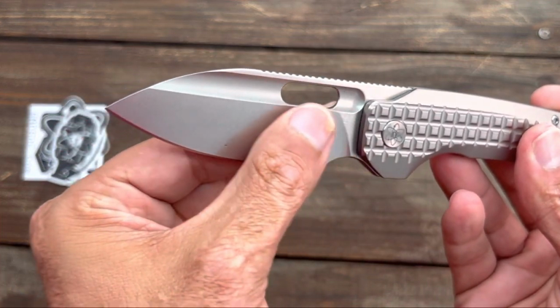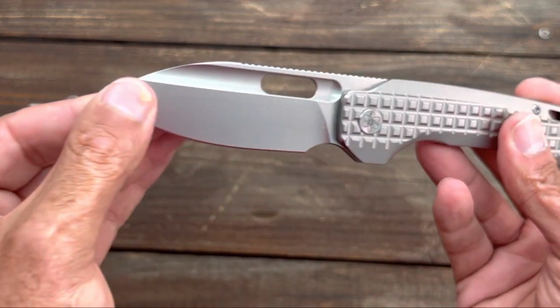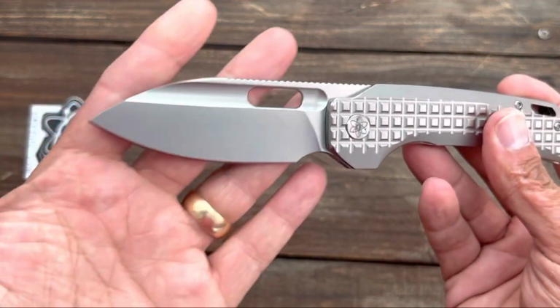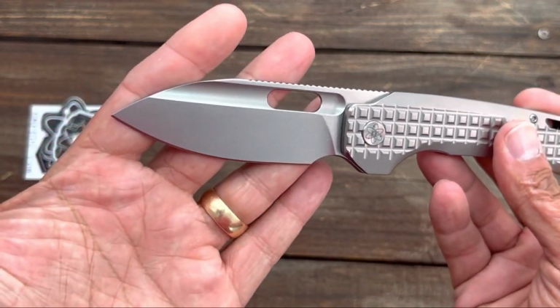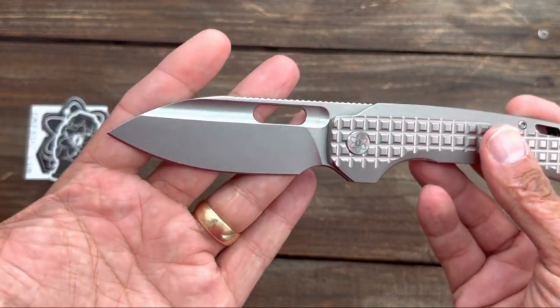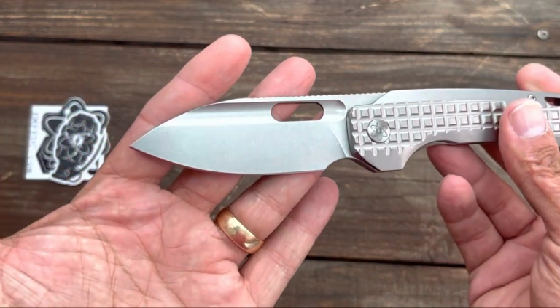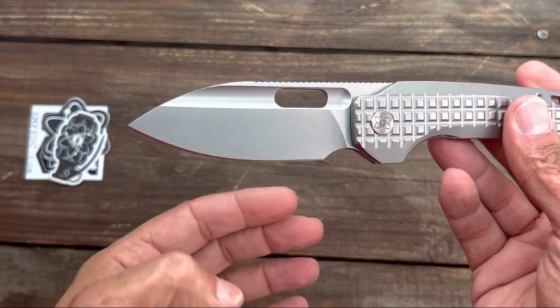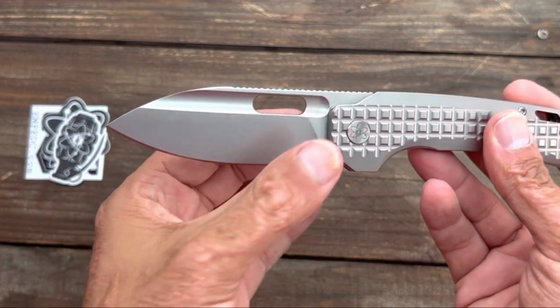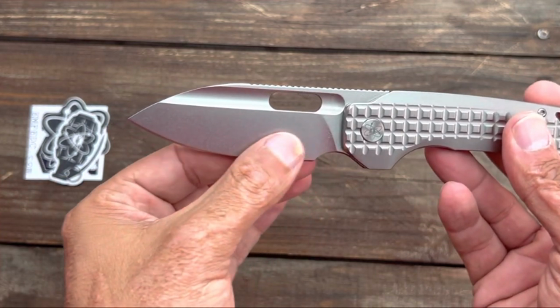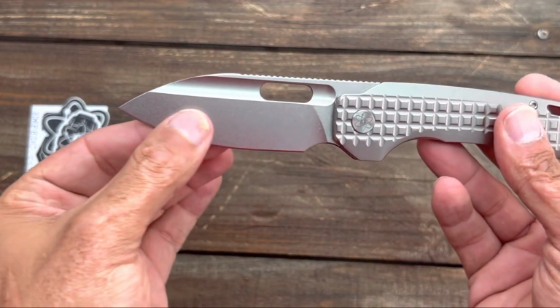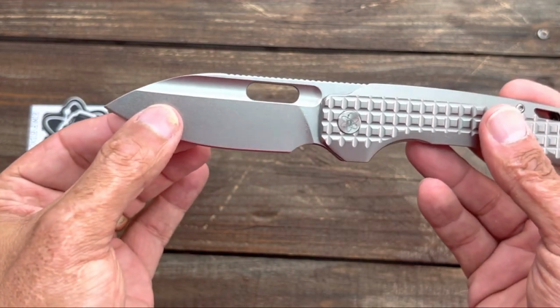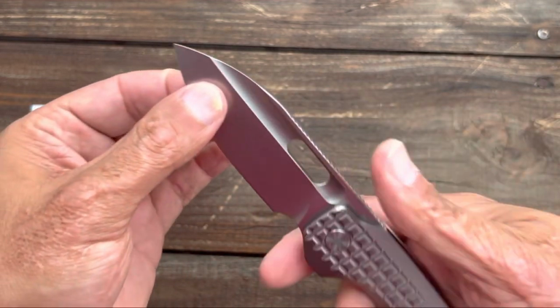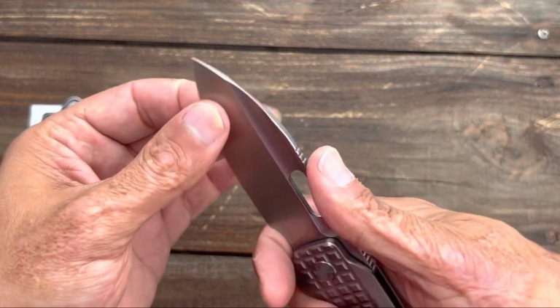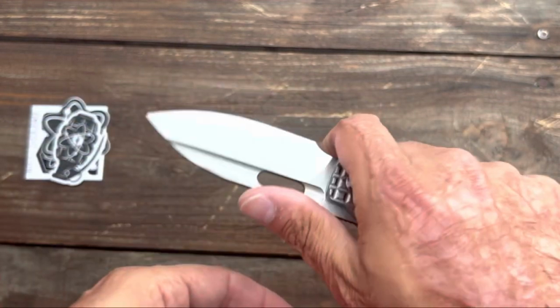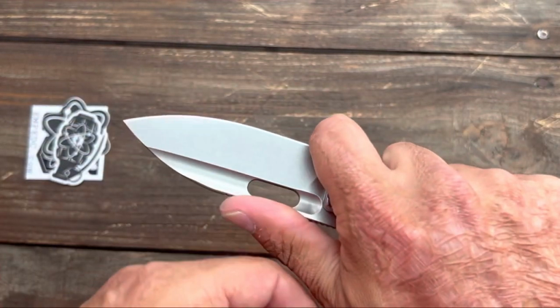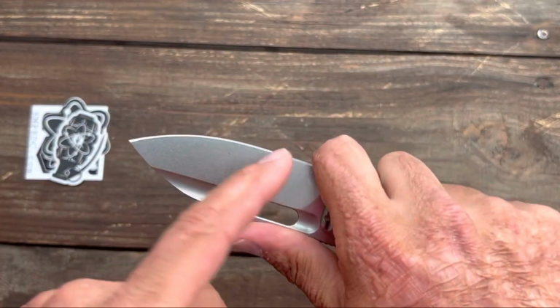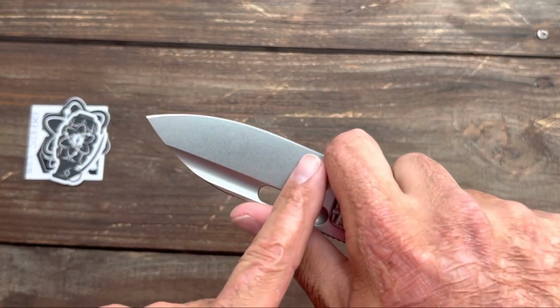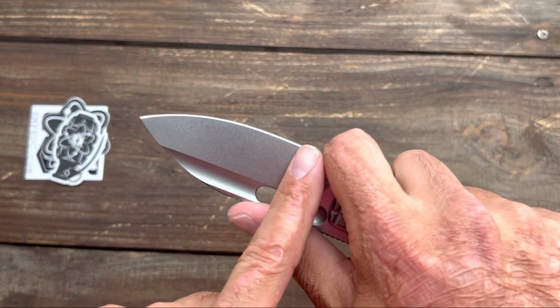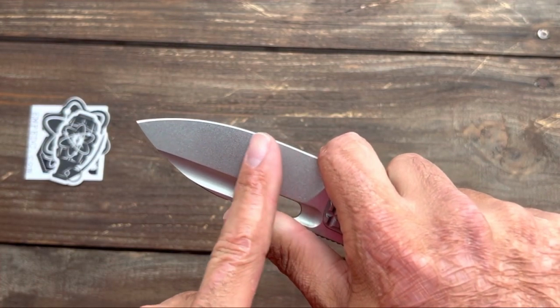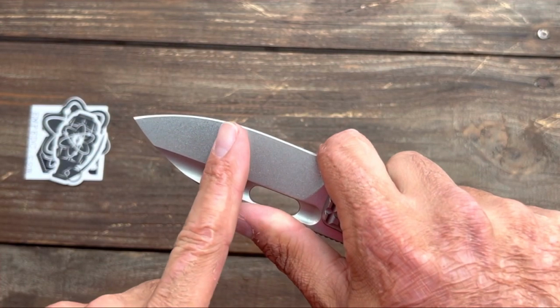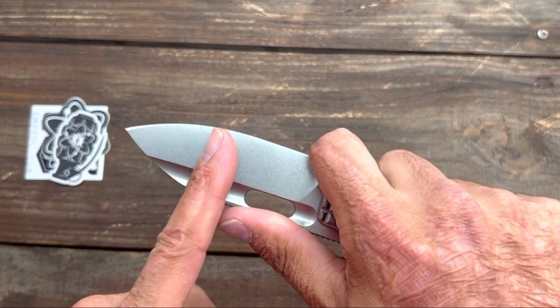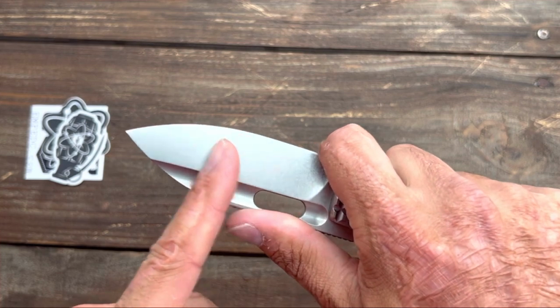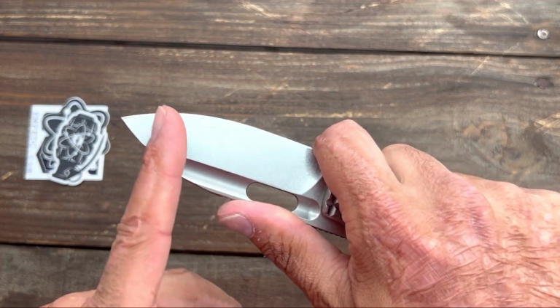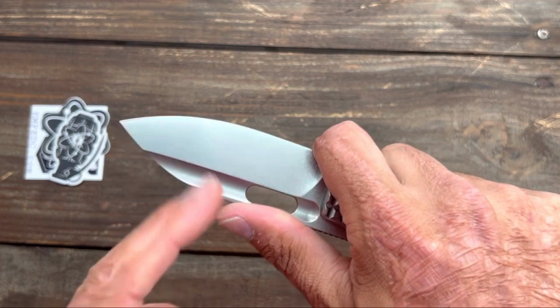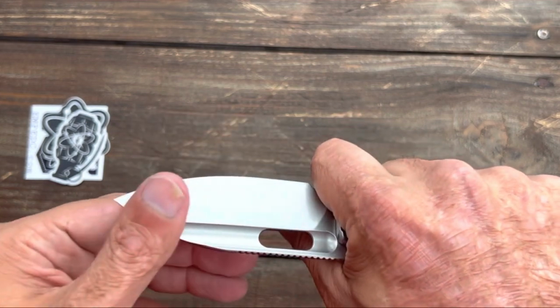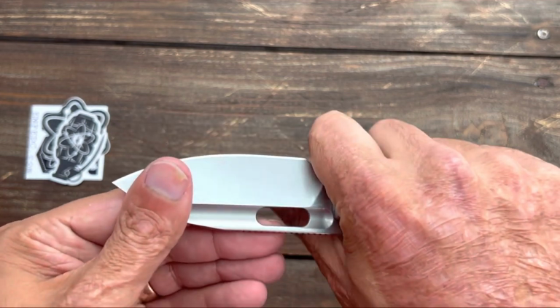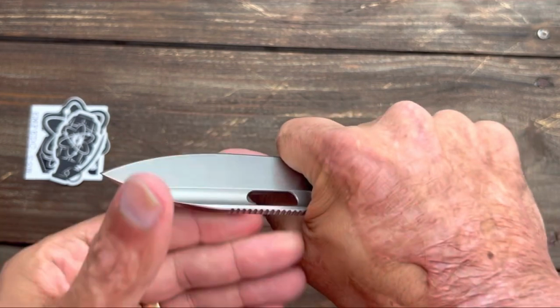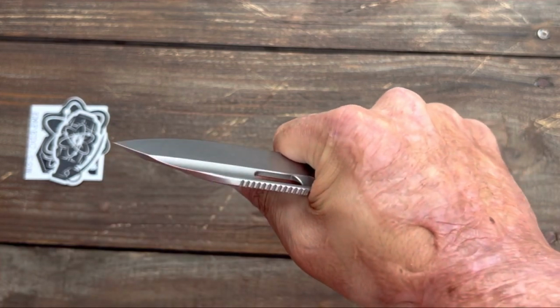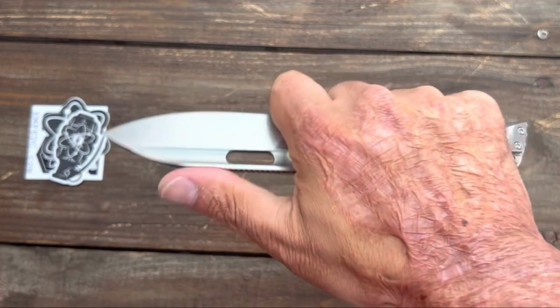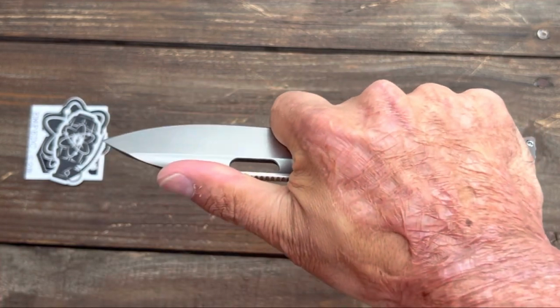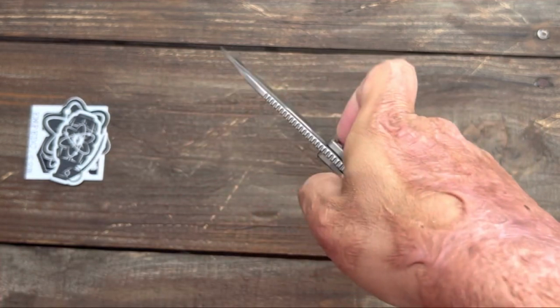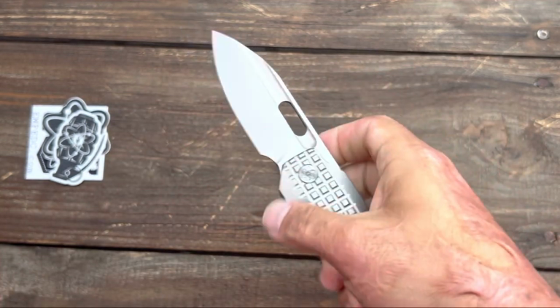Man, I love that blade shape. You get that nice semi-straight edge right there and you get the belly up front. These are so comfortable.